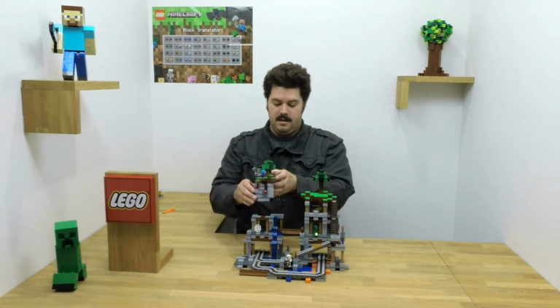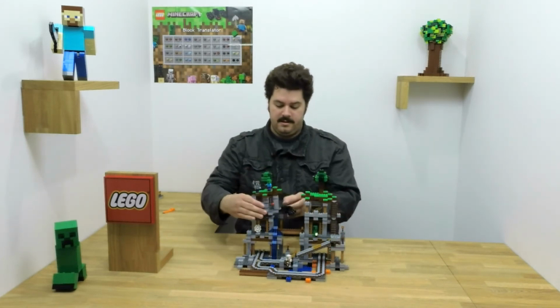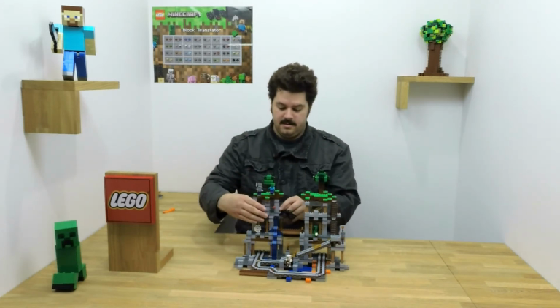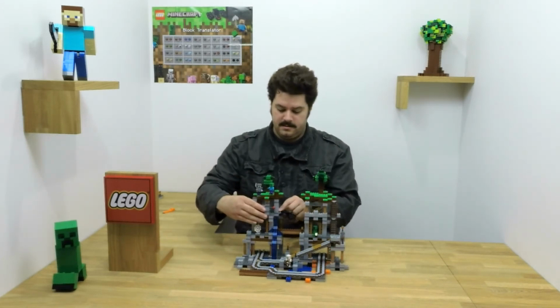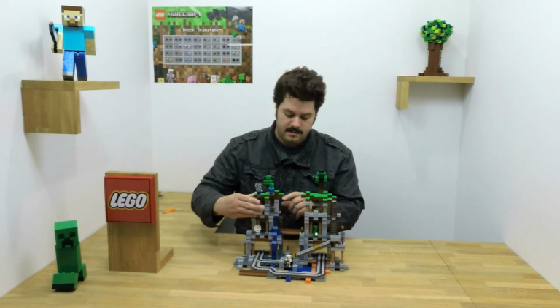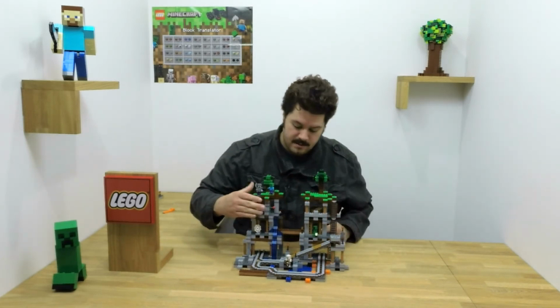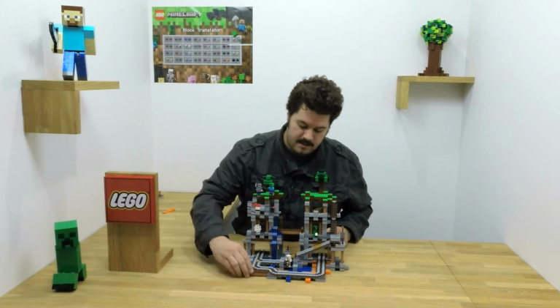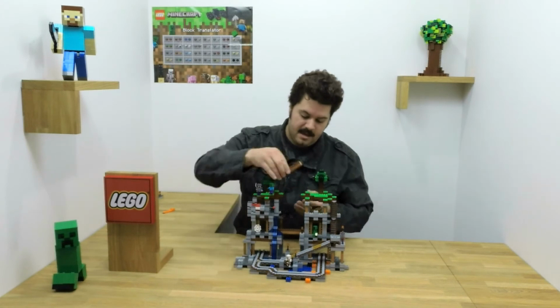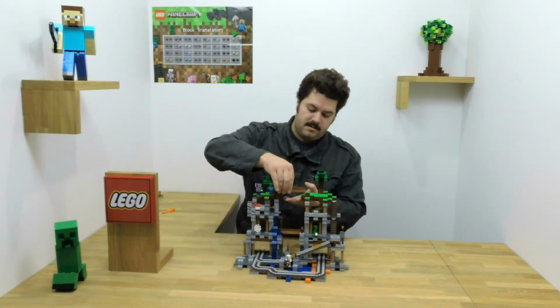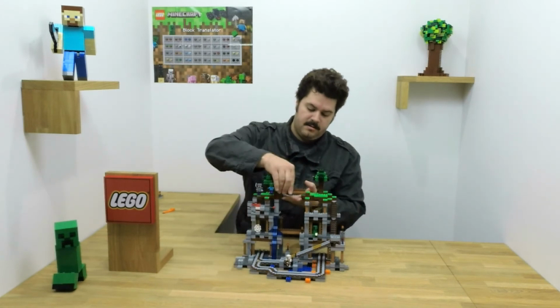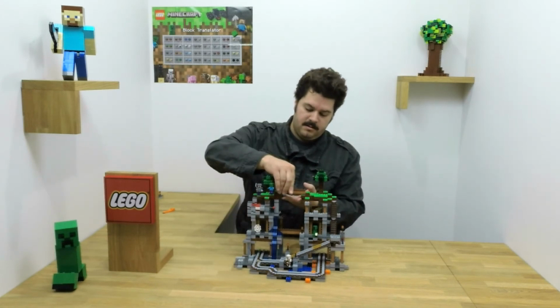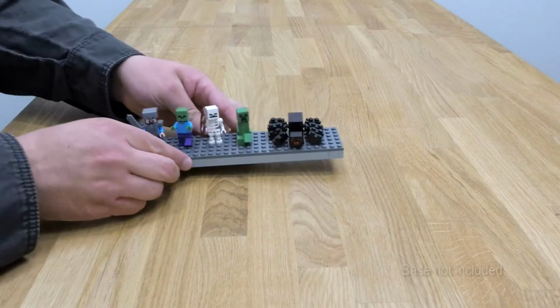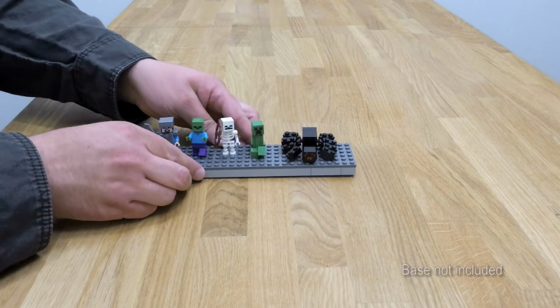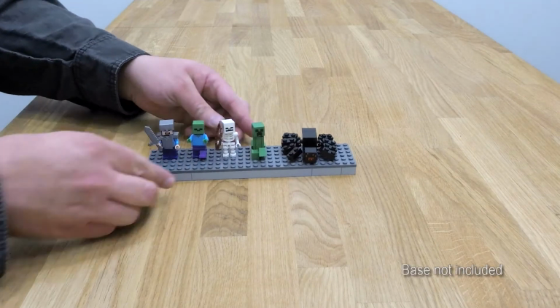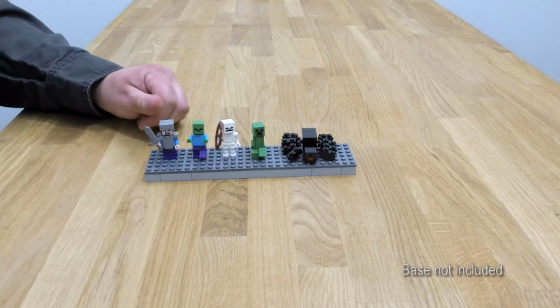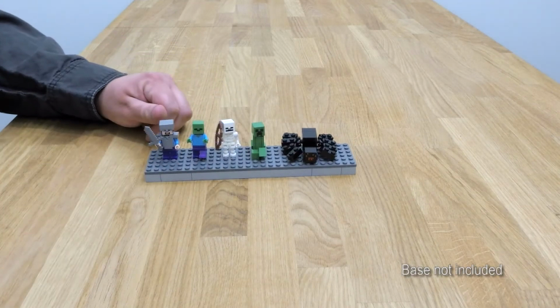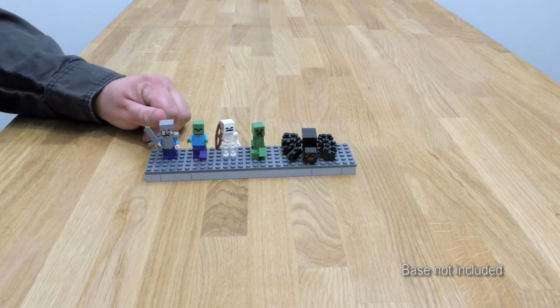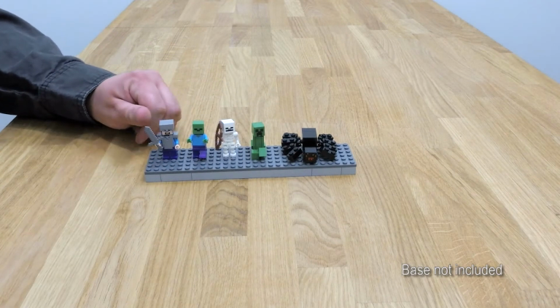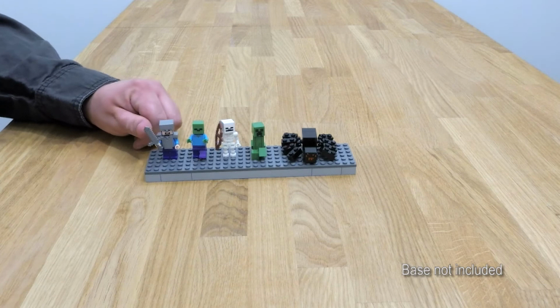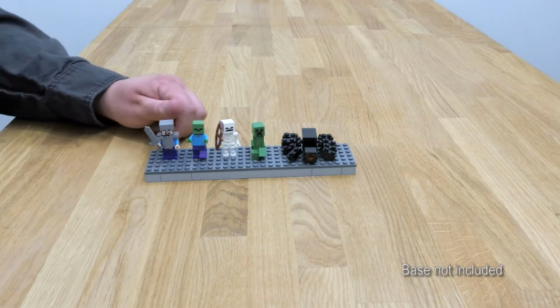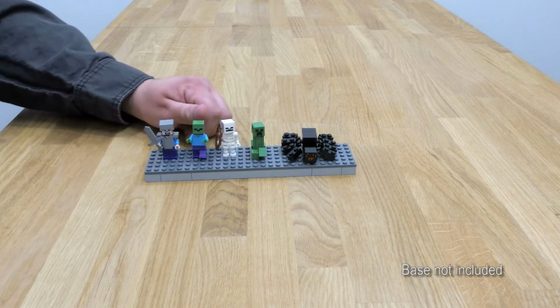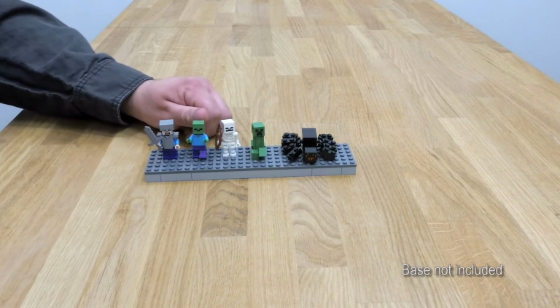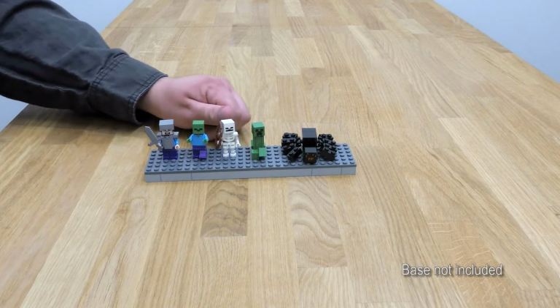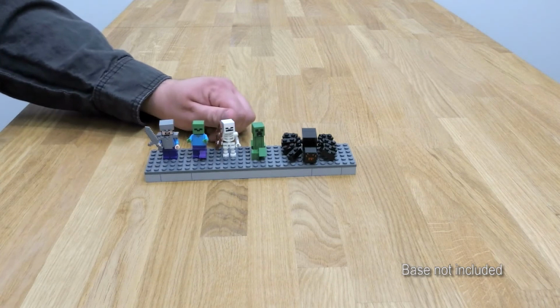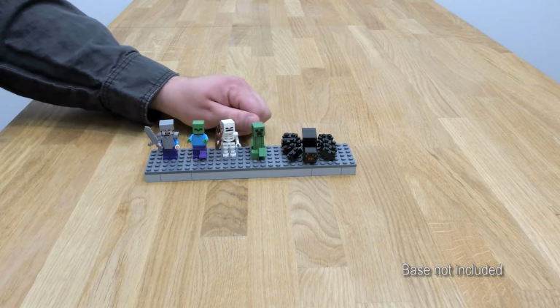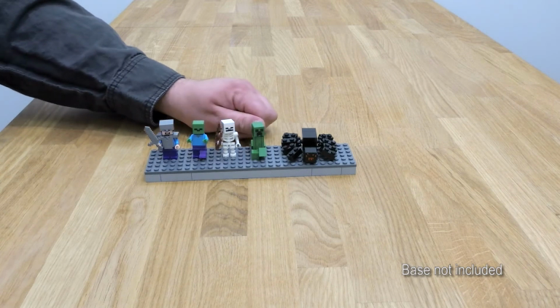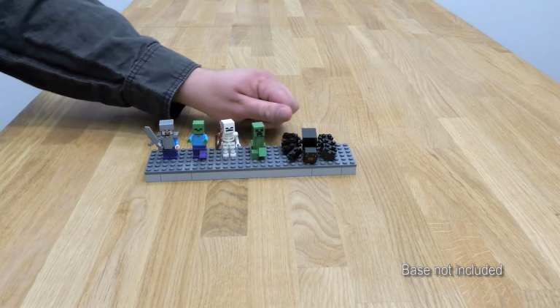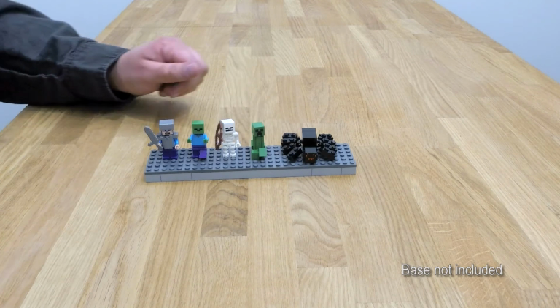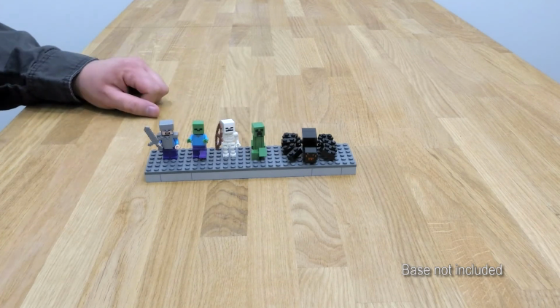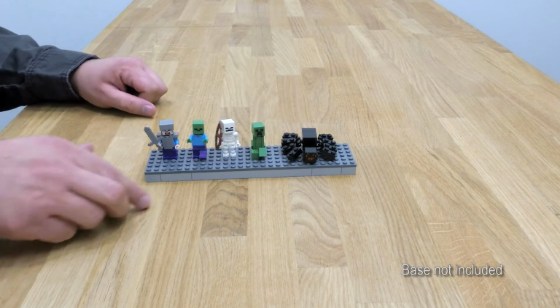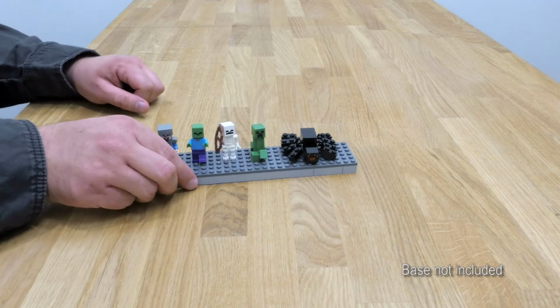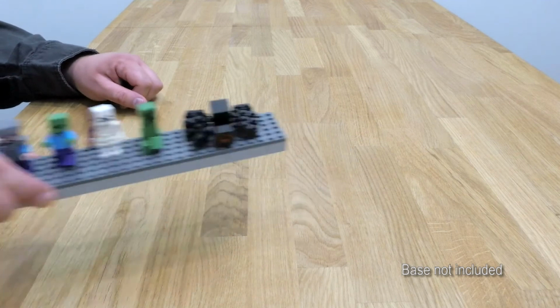Now let's take a look at the characters. You get Steve with iron armor and an iron sword, a zombie, skeleton, creeper, and a spider.